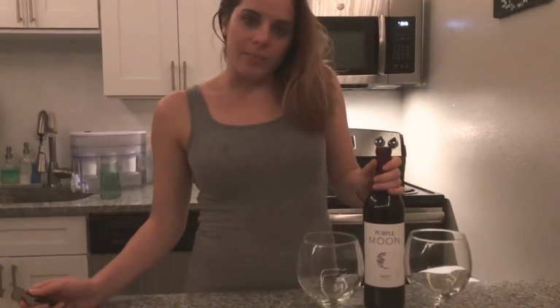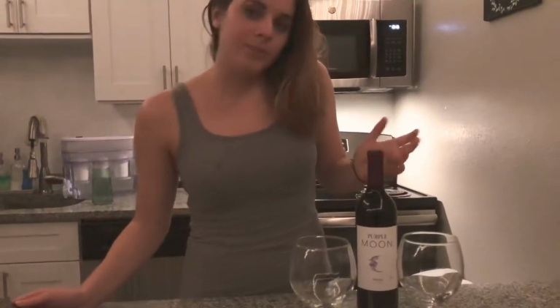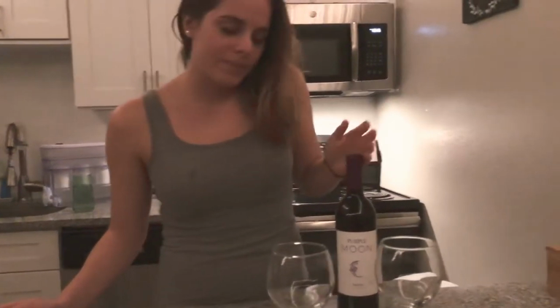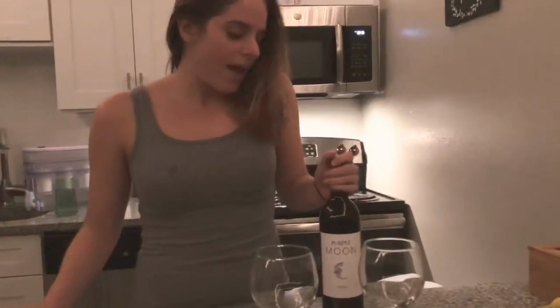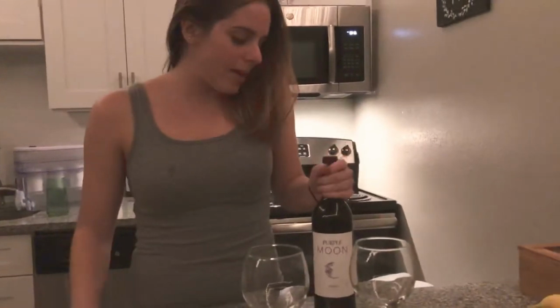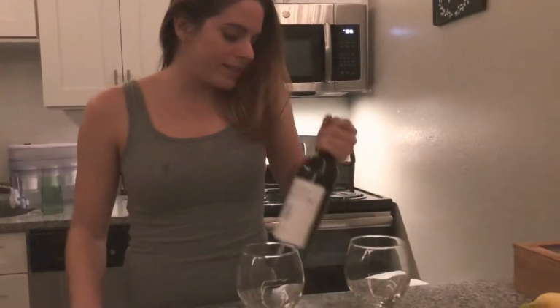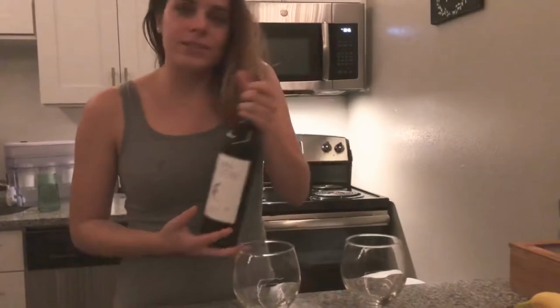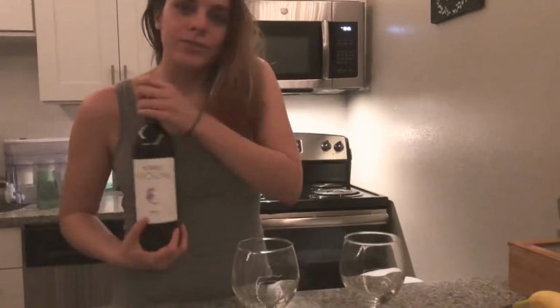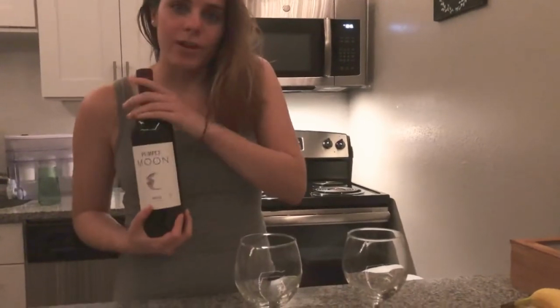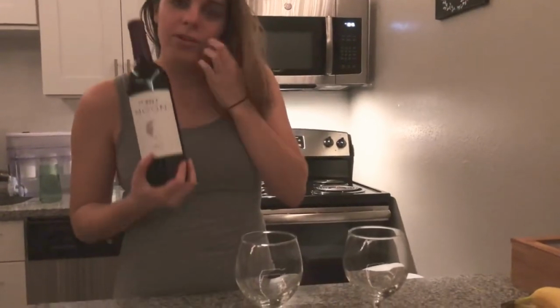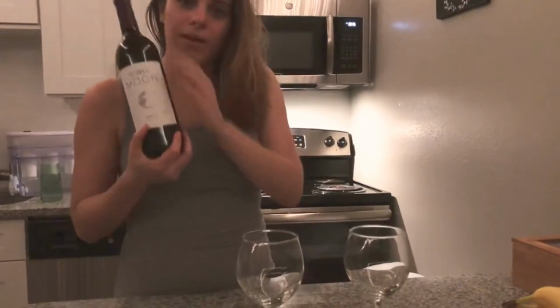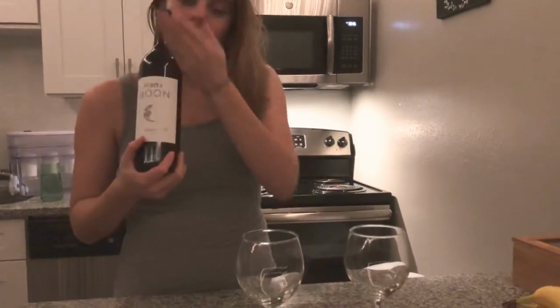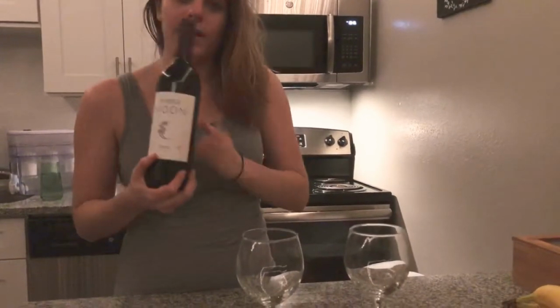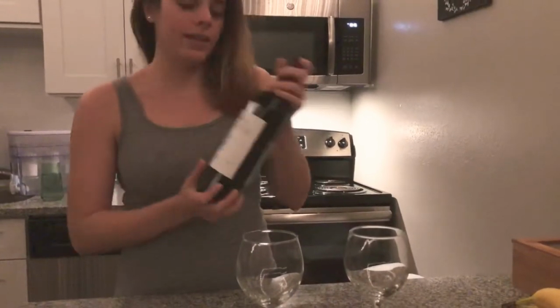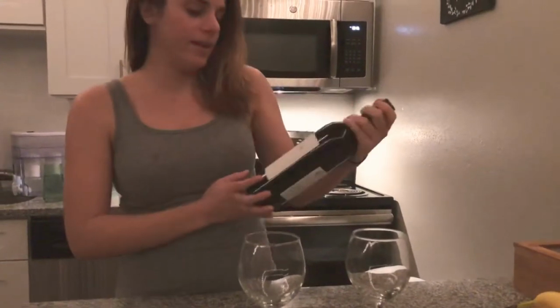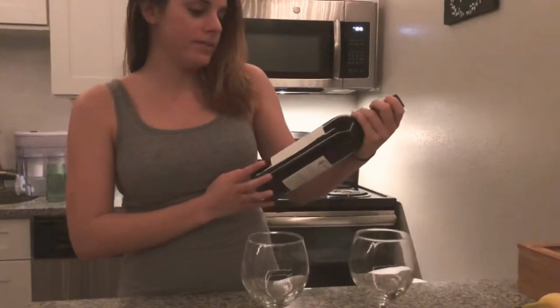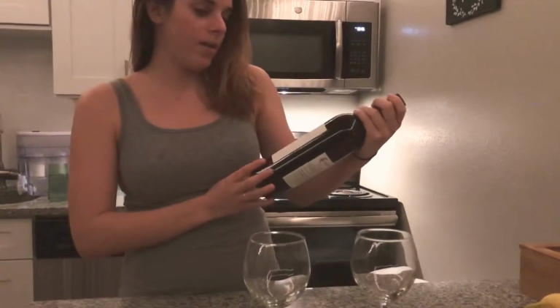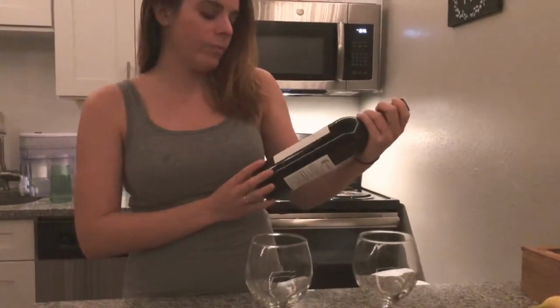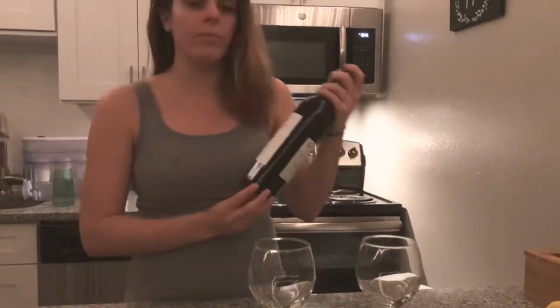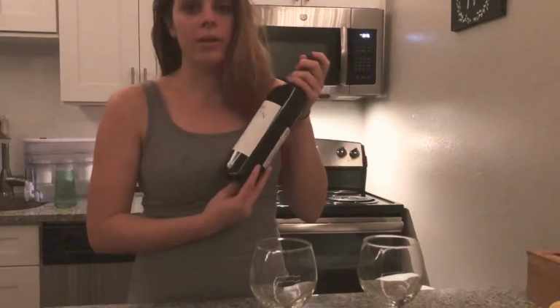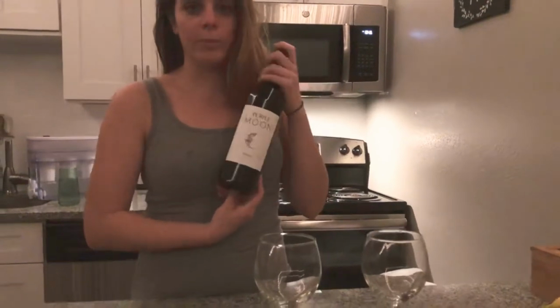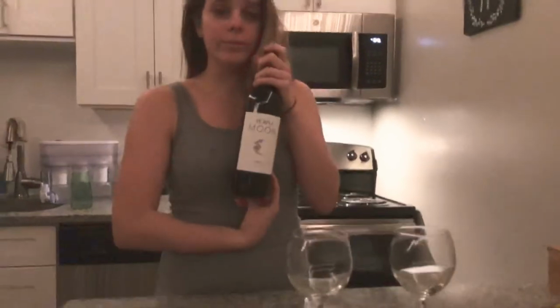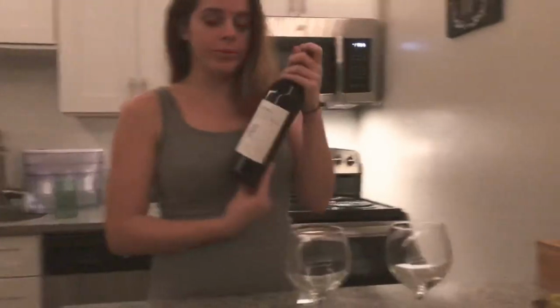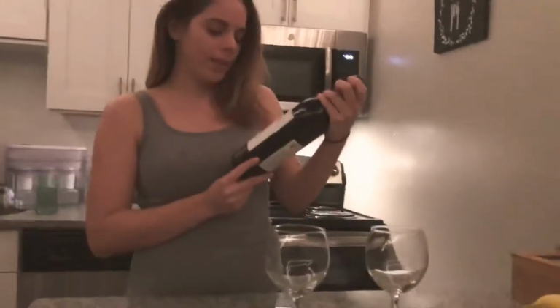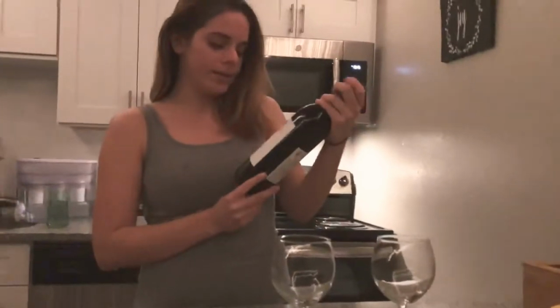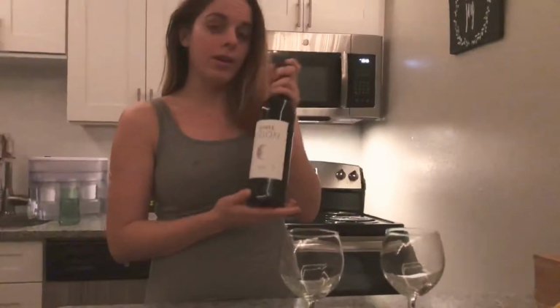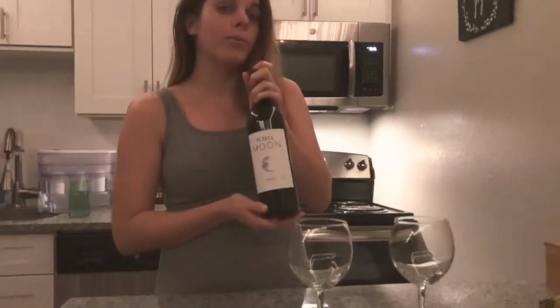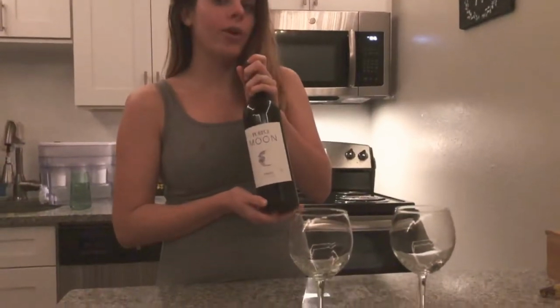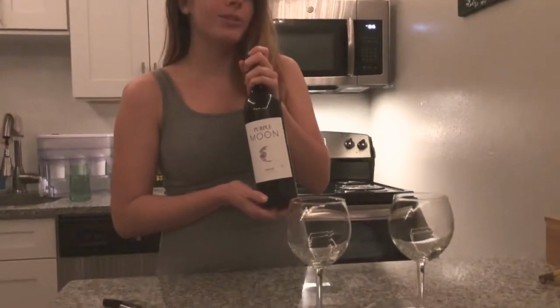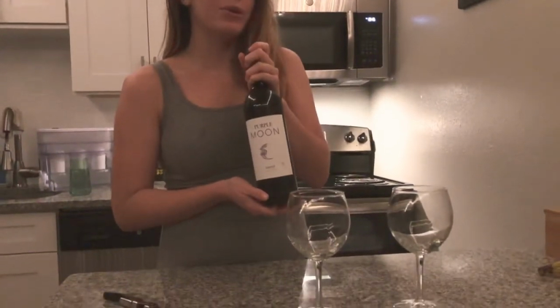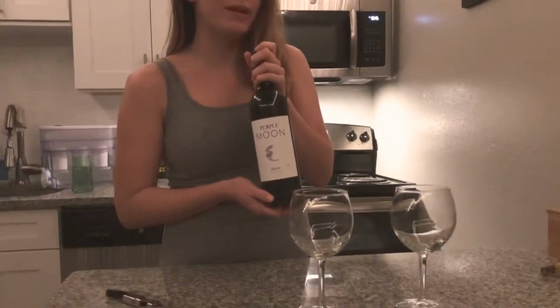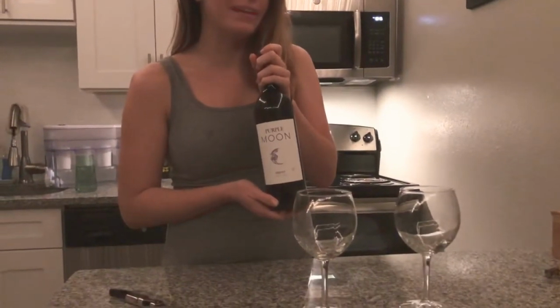Hello. I got this nice $4 bottle of wine. It is from Purple Moon, and it is a Merlot, which is a red blend.